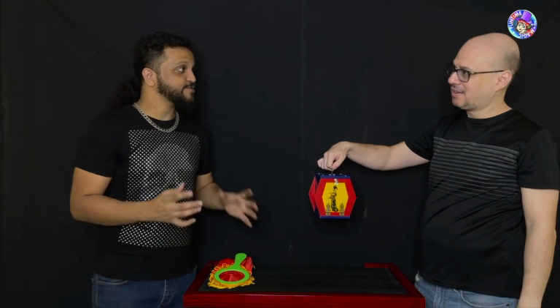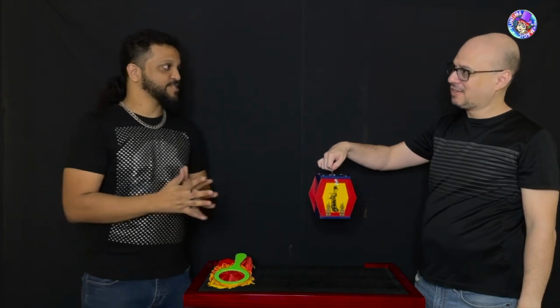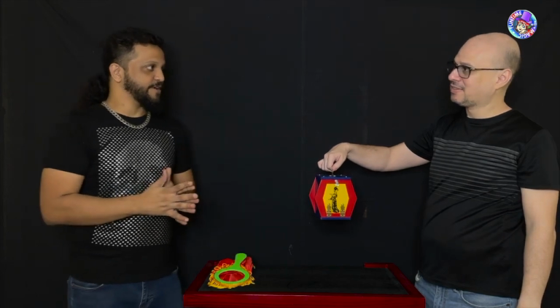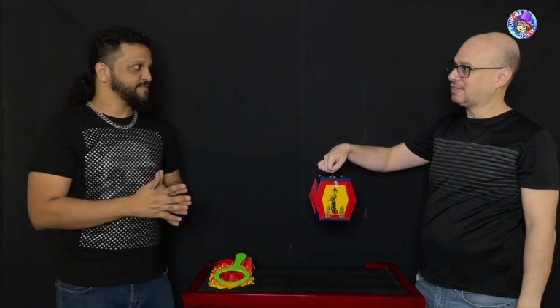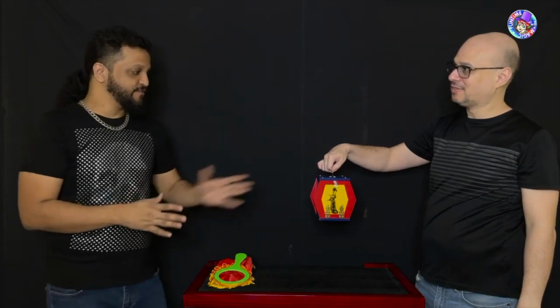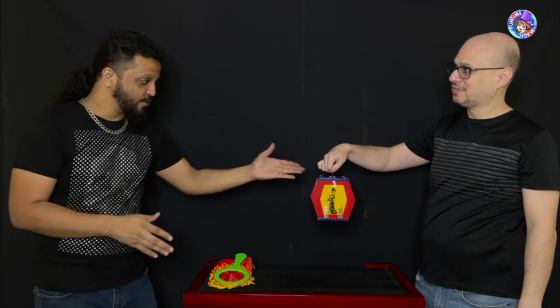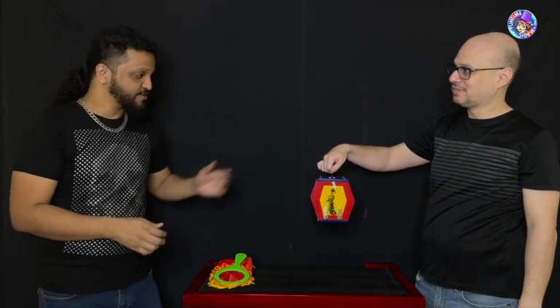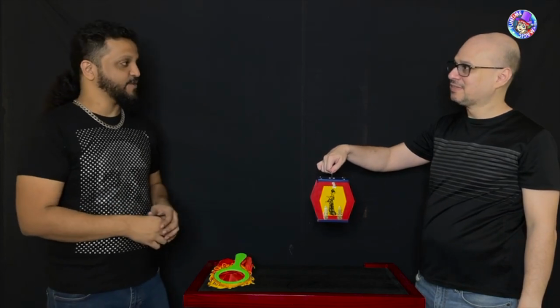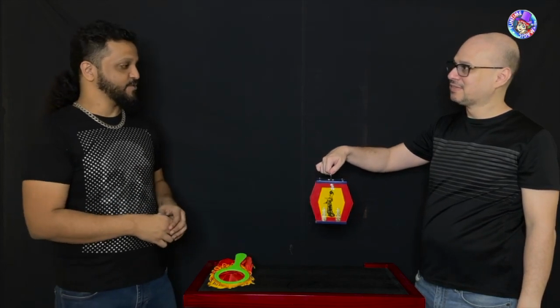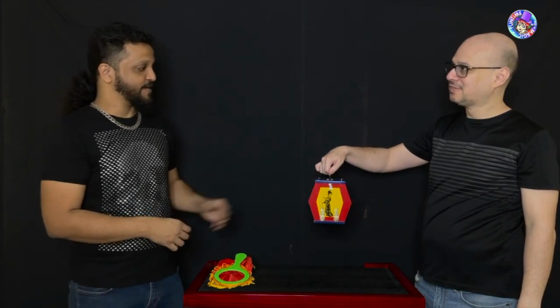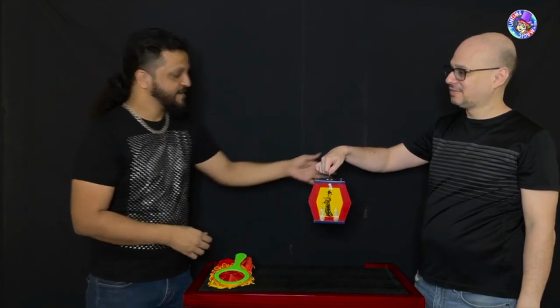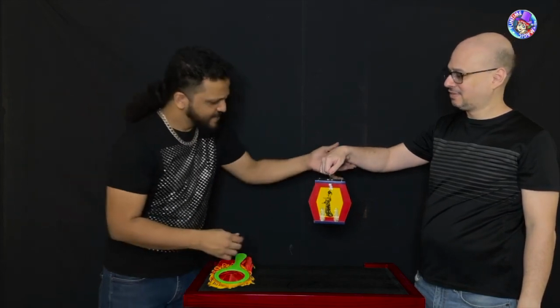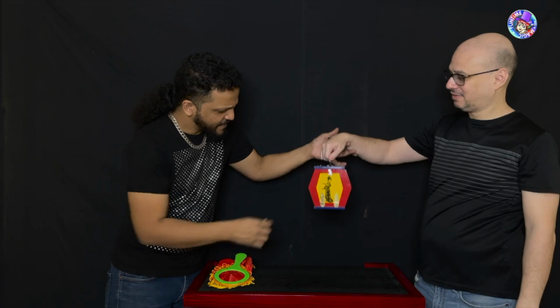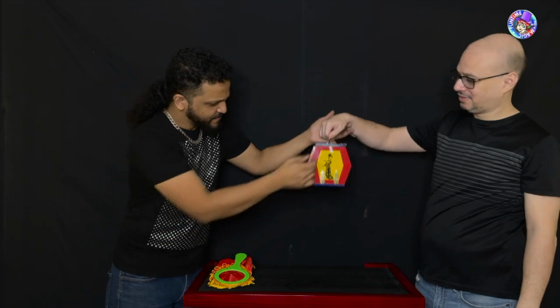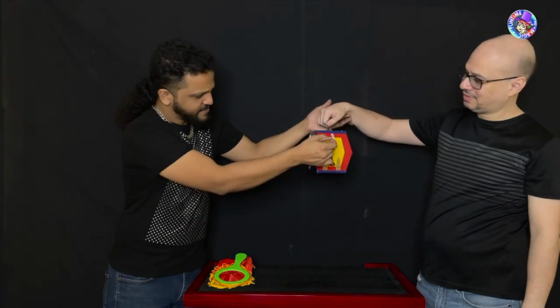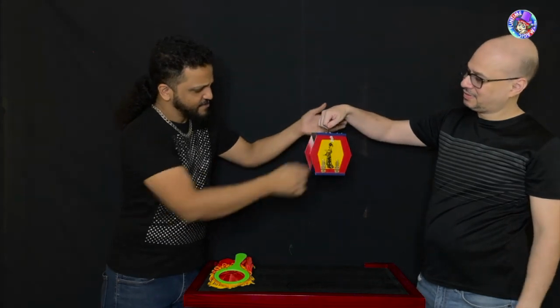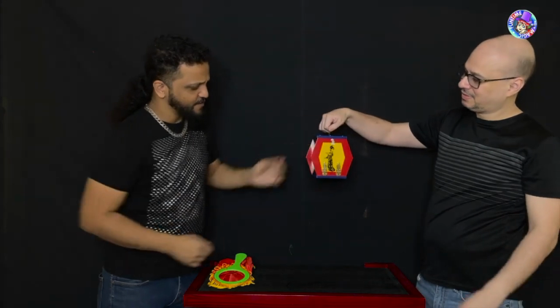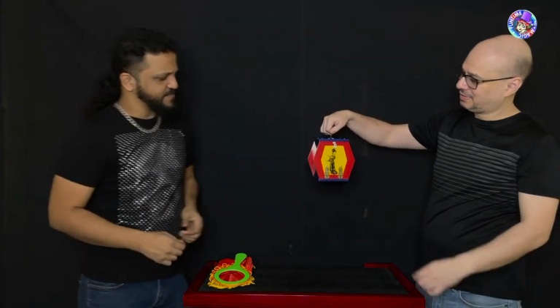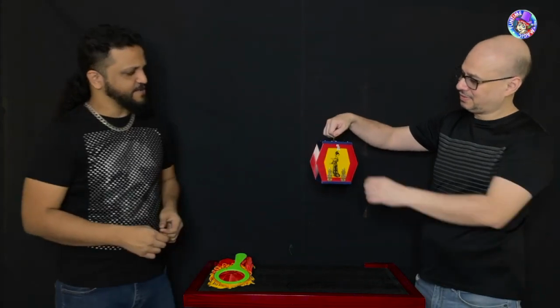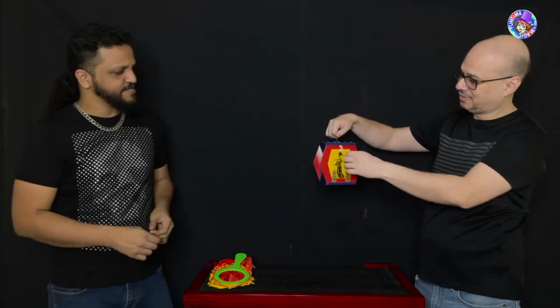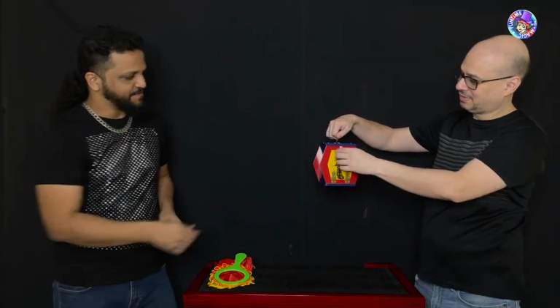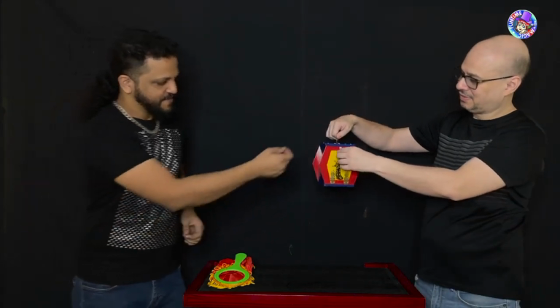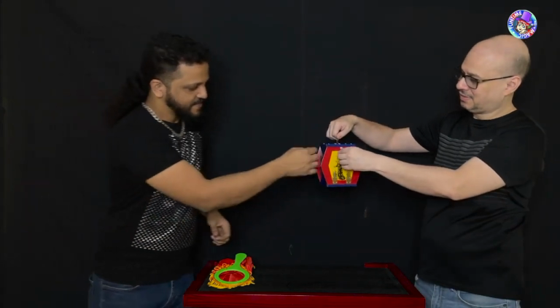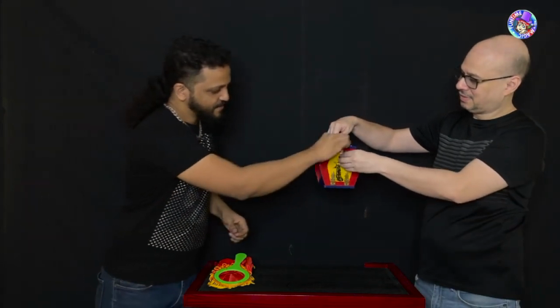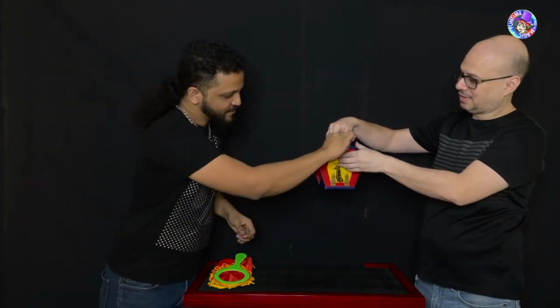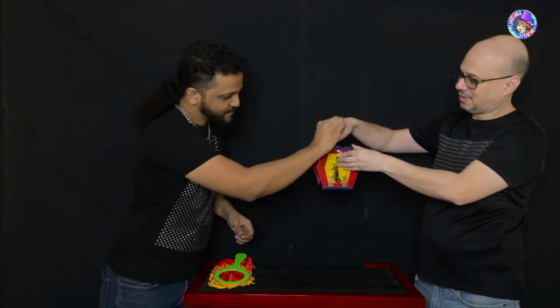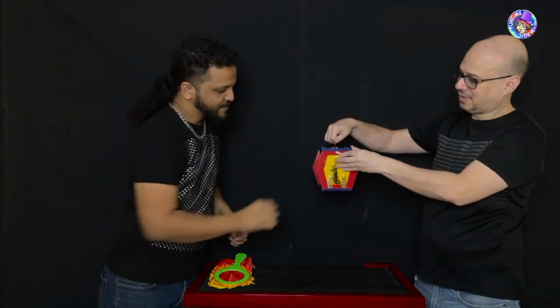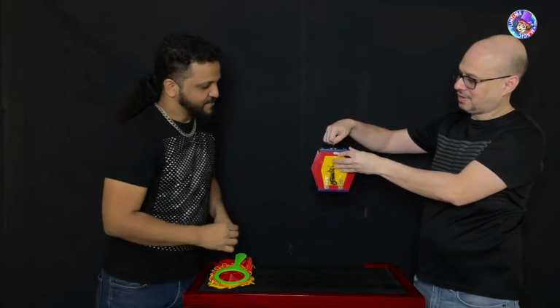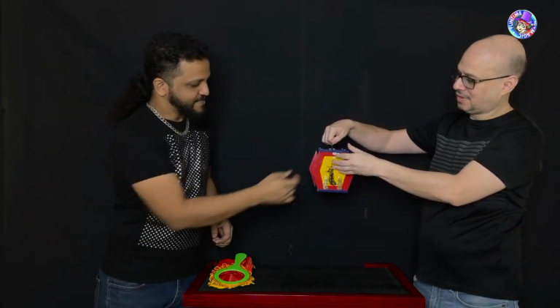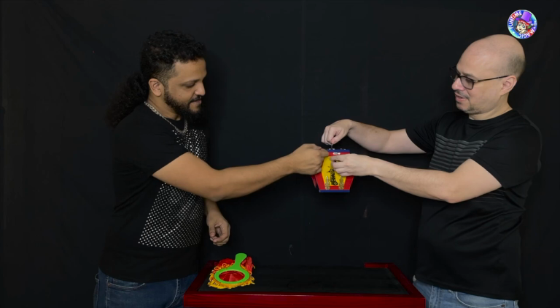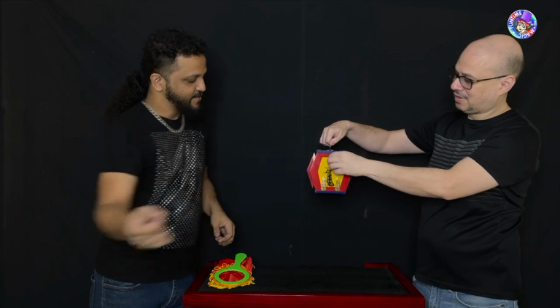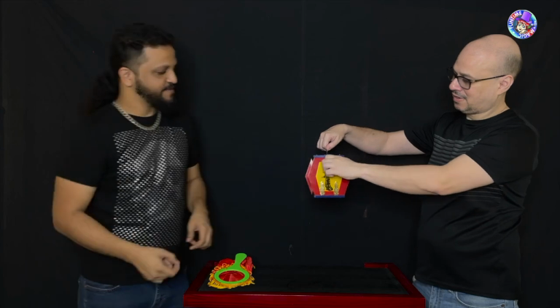Now, for something to disappear it has to go somewhere, and you've been holding on to this box the whole time. Lift your hand up a bit, open up the box — you need to put that there and pull it up.